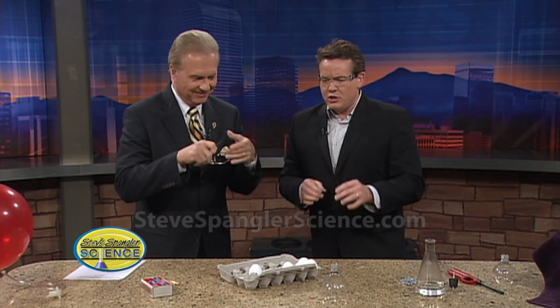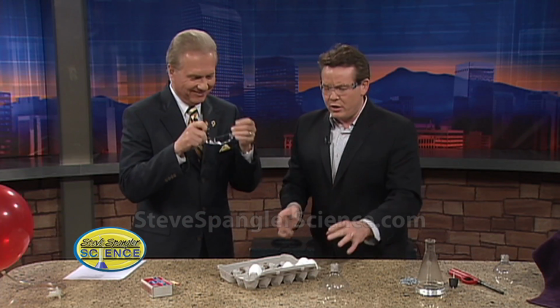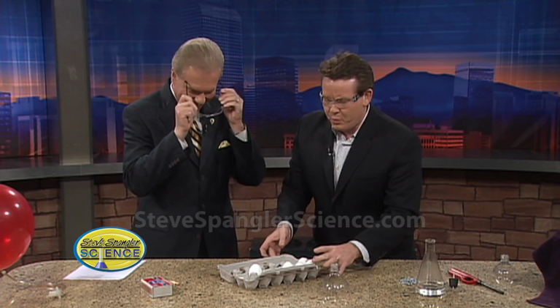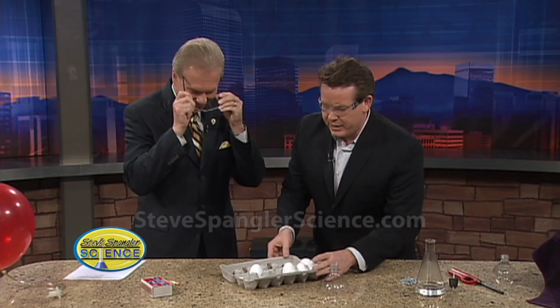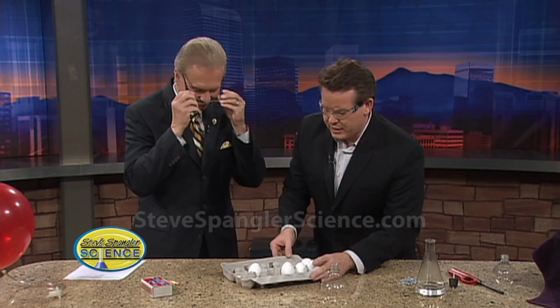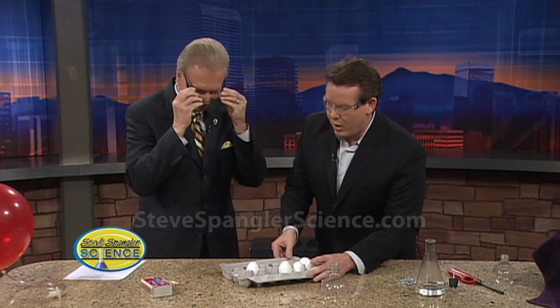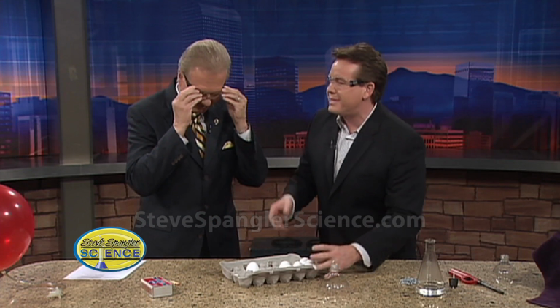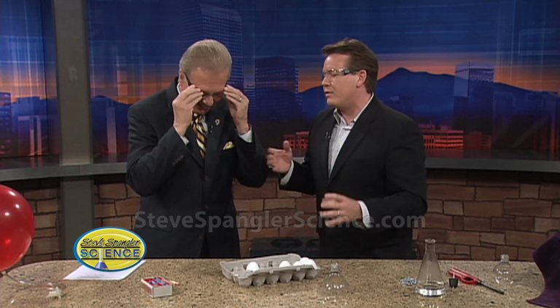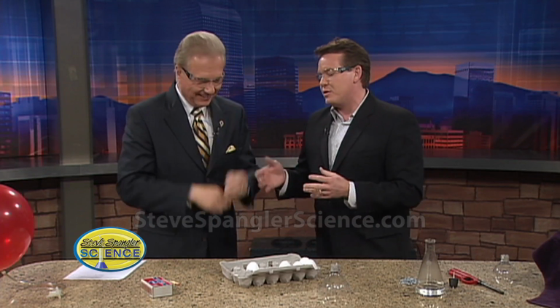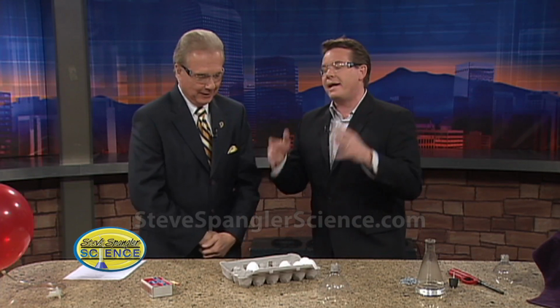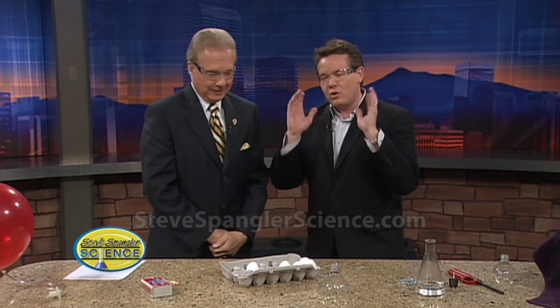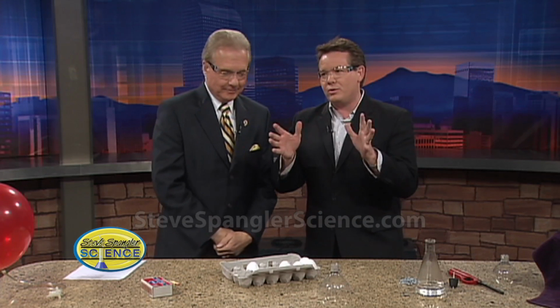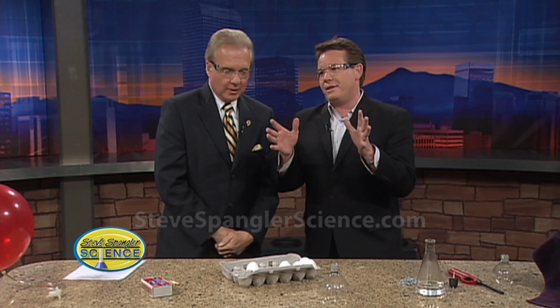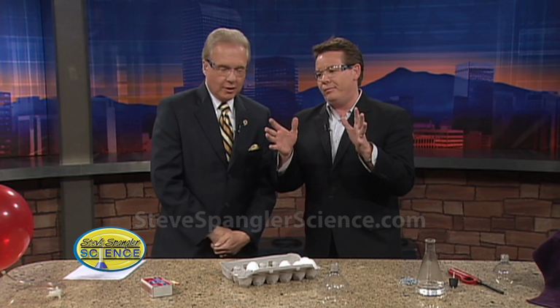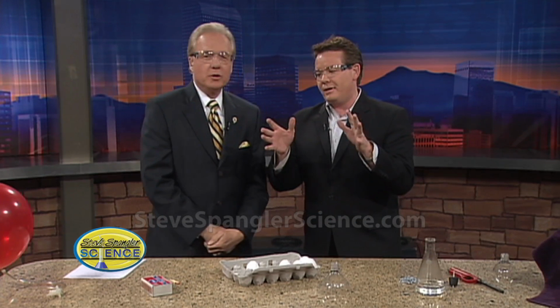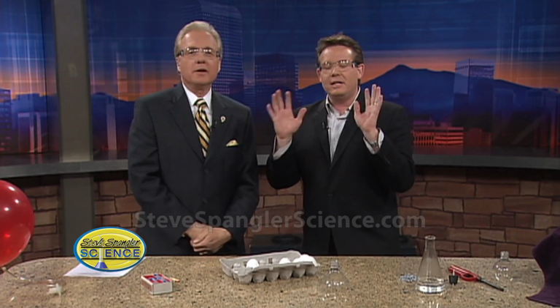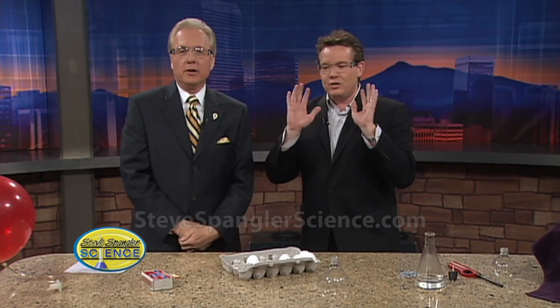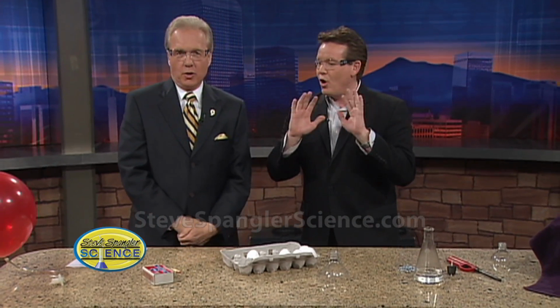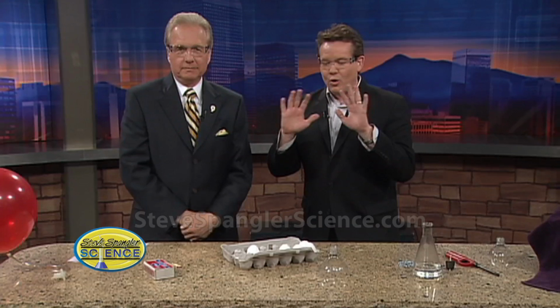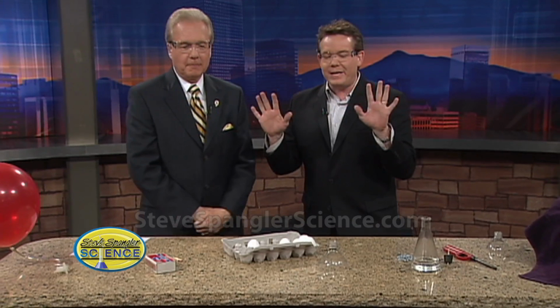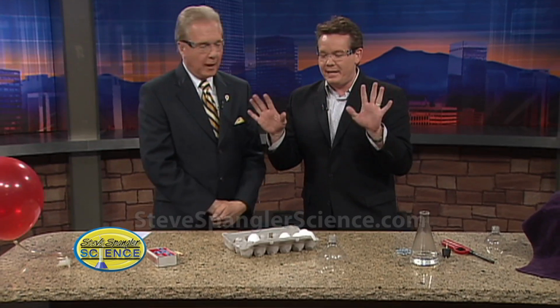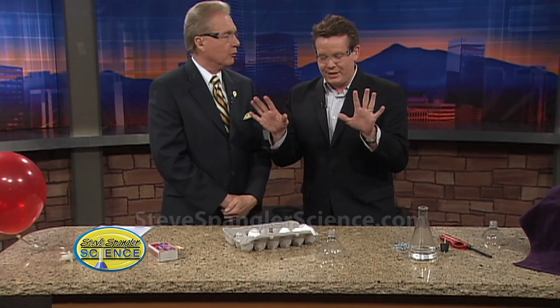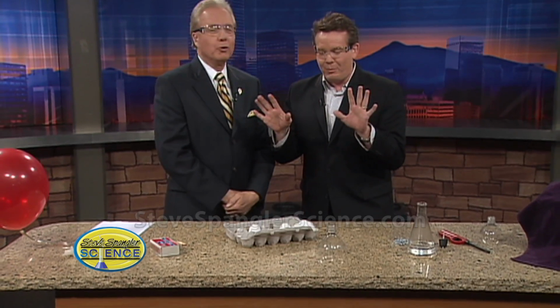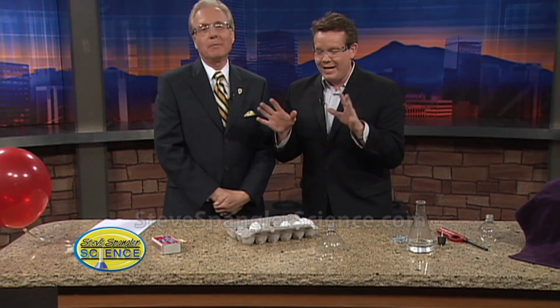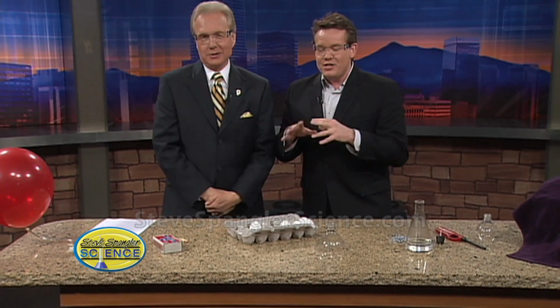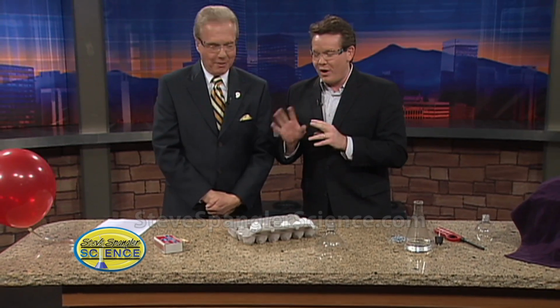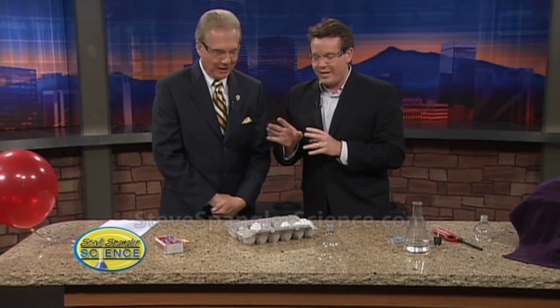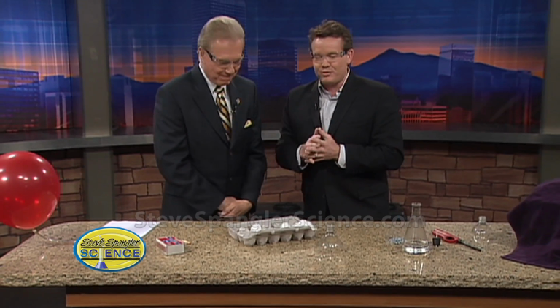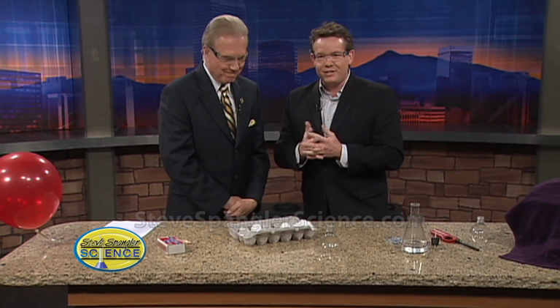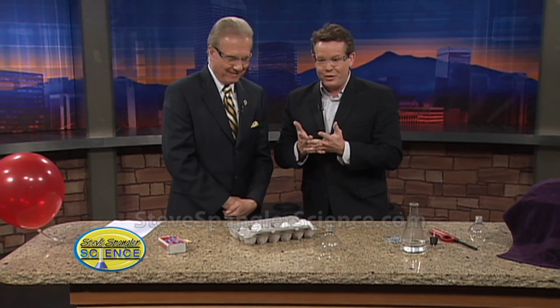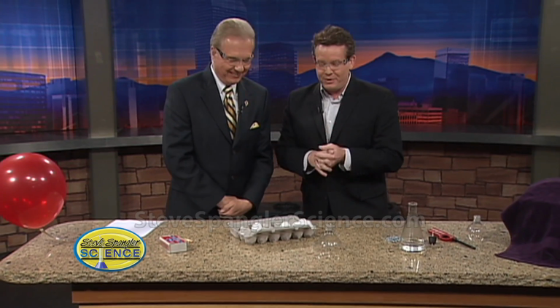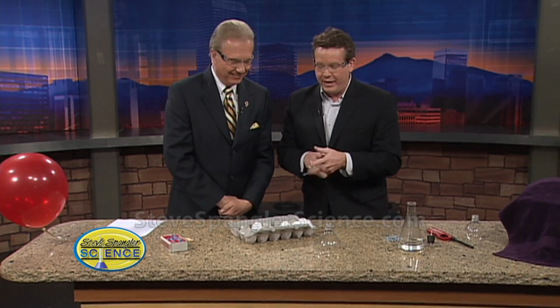So here's what we did. Tell our viewers right now: don't do this at home. Don't do it at anybody's home. Just watch your chemistry teacher do it and you'll be fine.